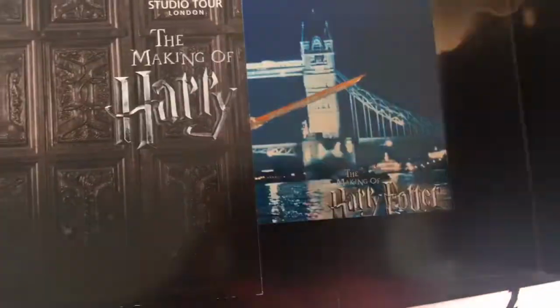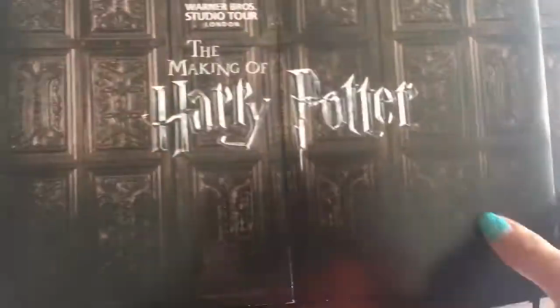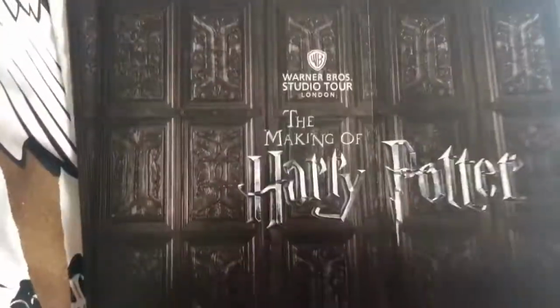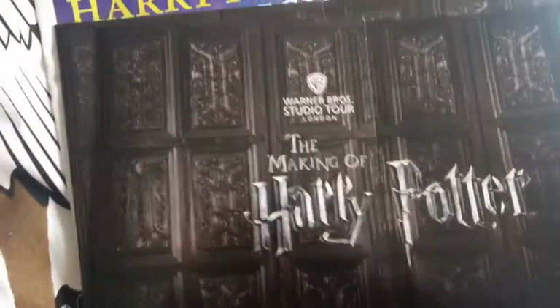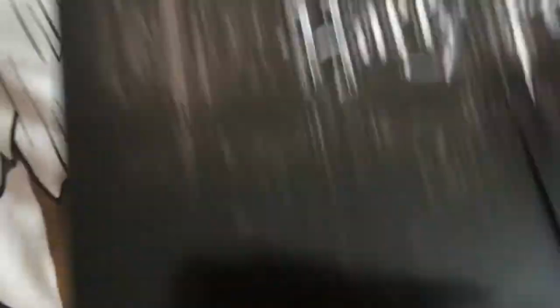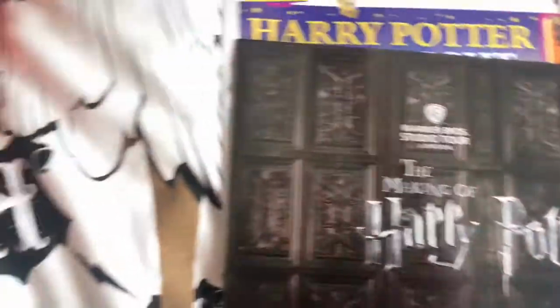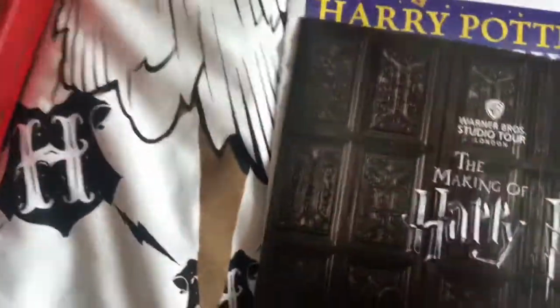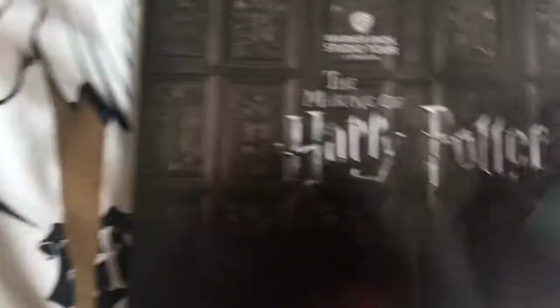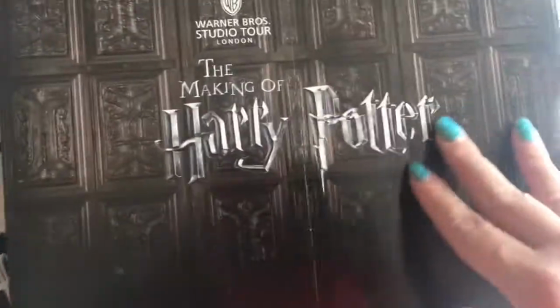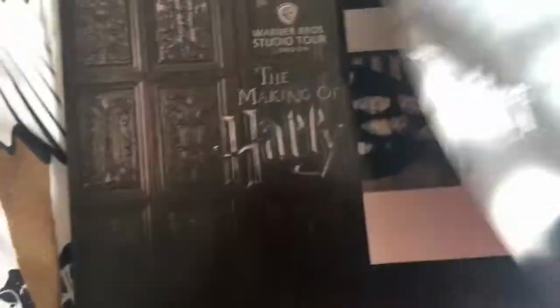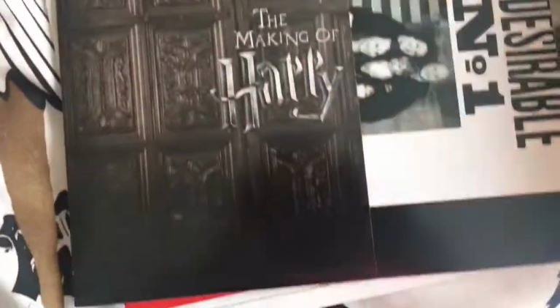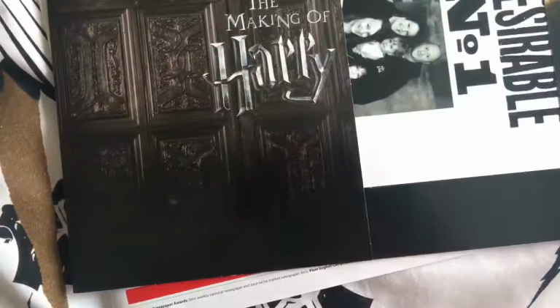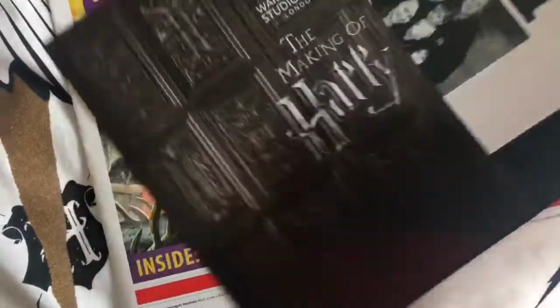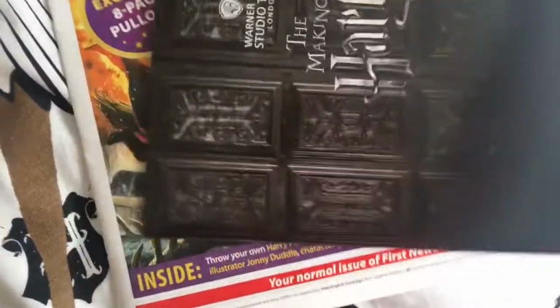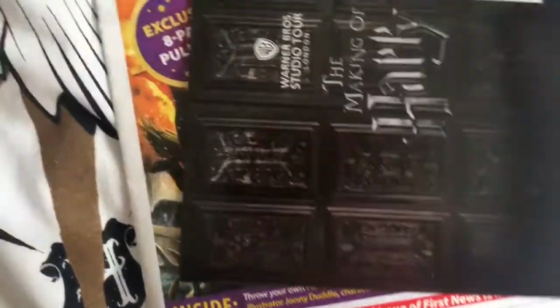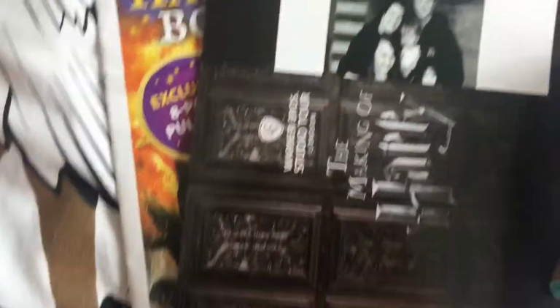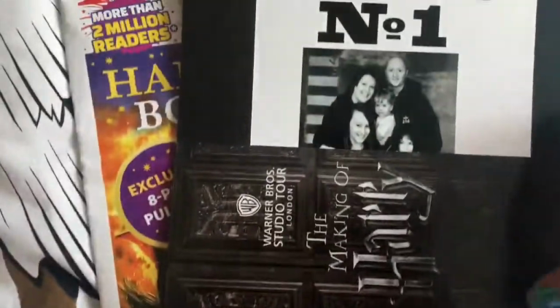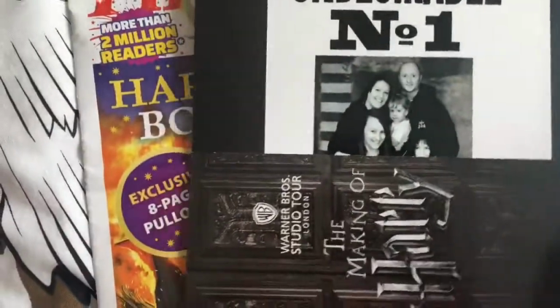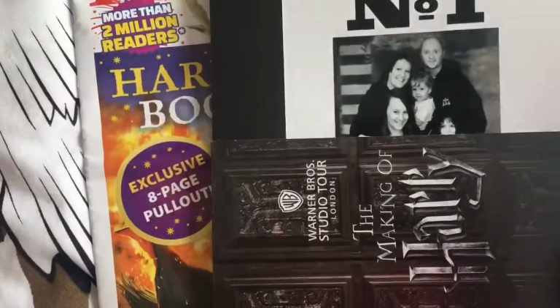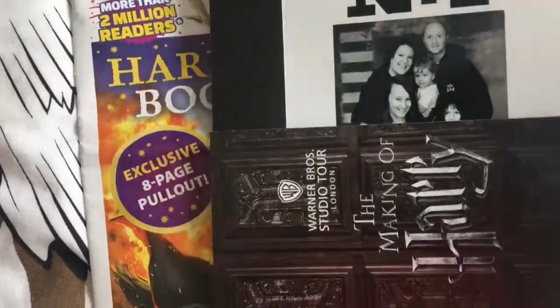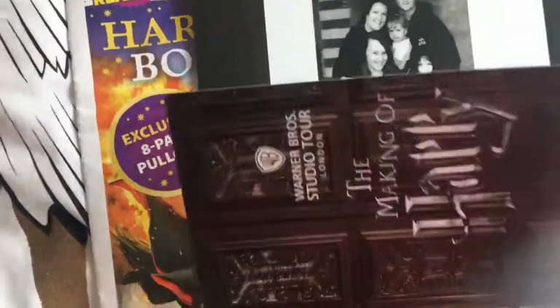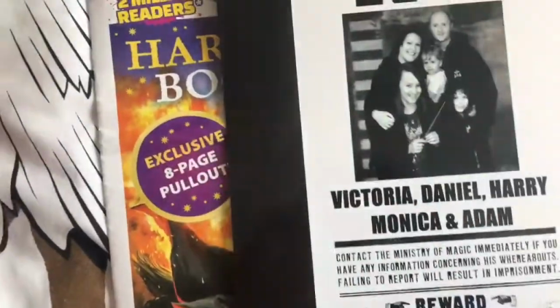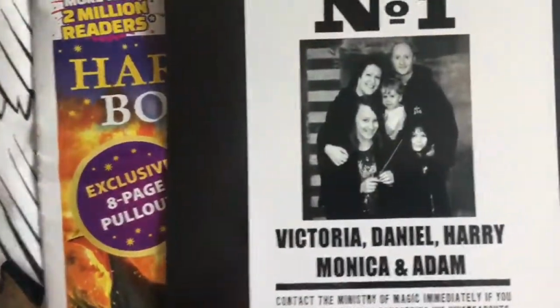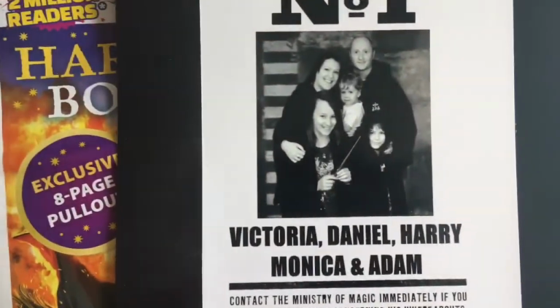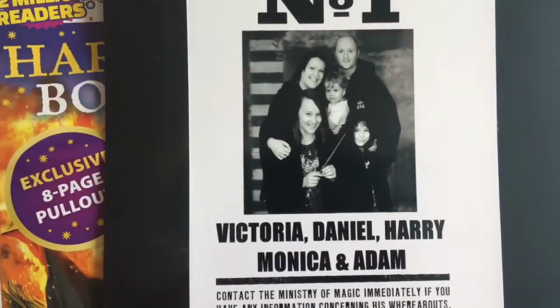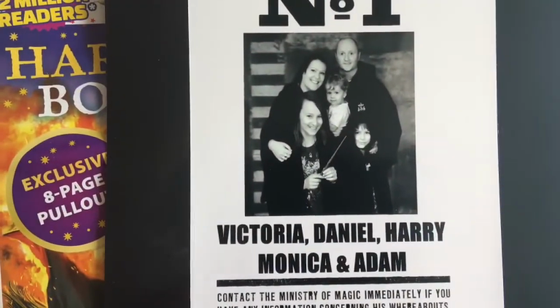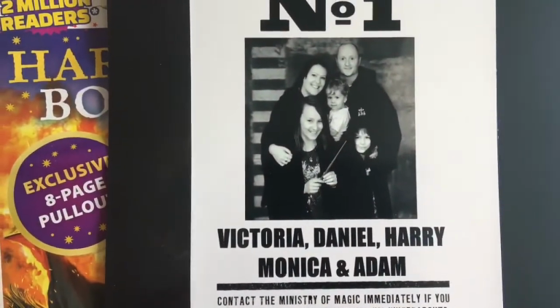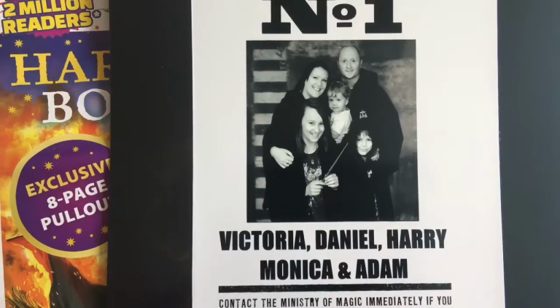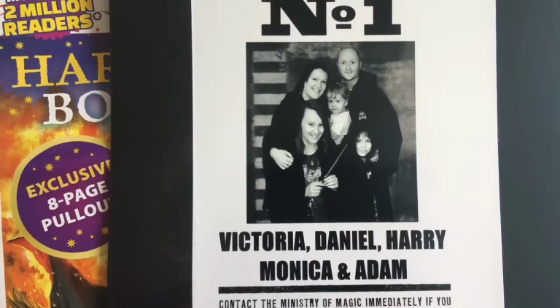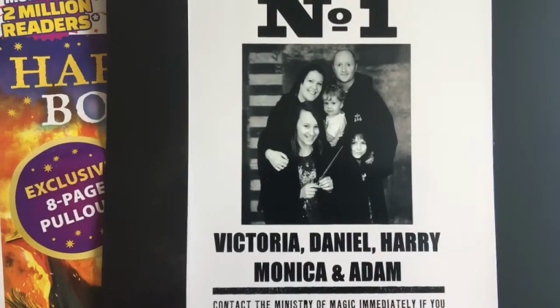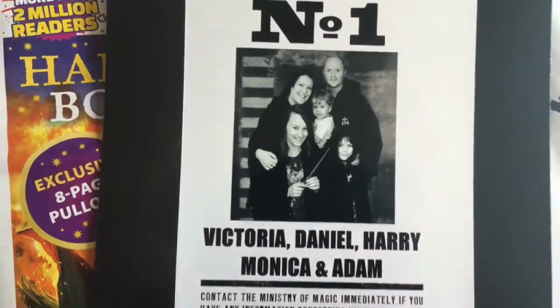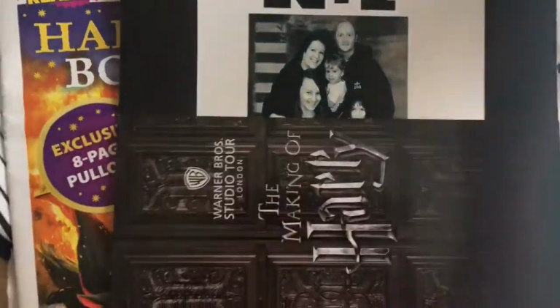Oh, it's Daniel, my eldest son — look how young he looks! You would hate for me to show people that. Oh, Undesirable Number One! My family.